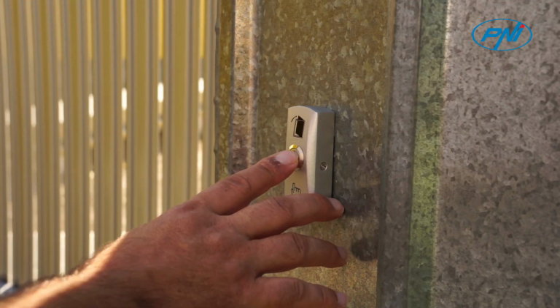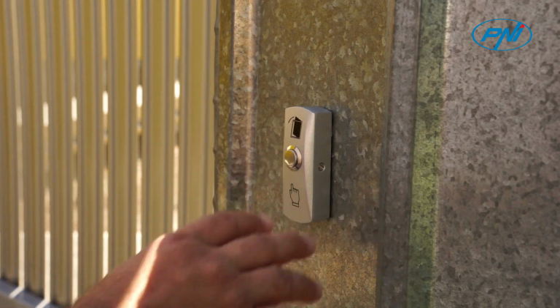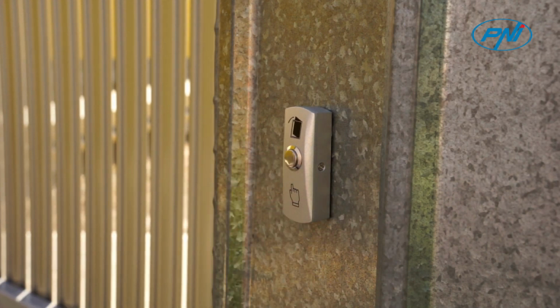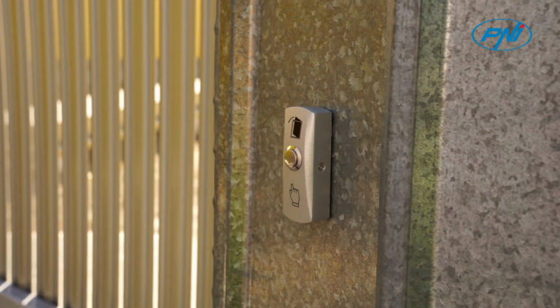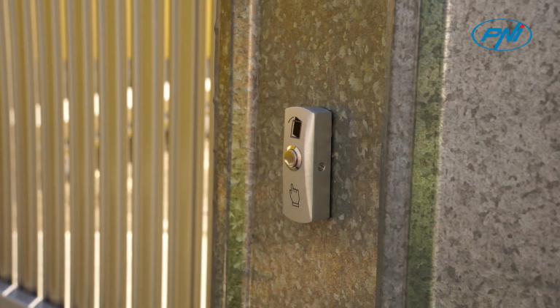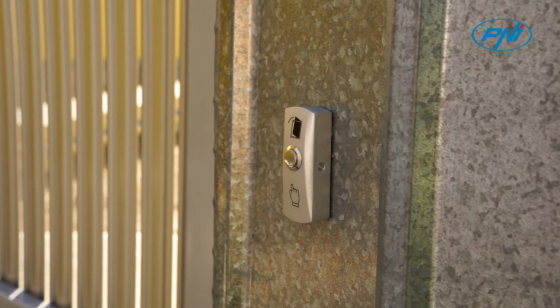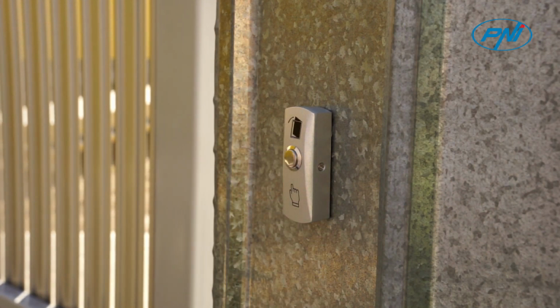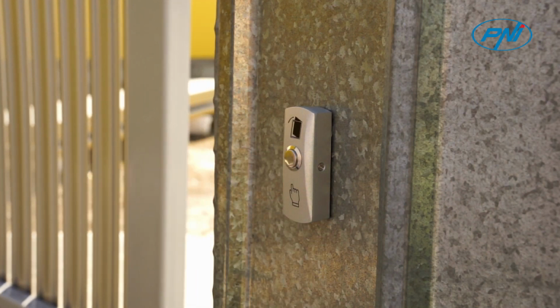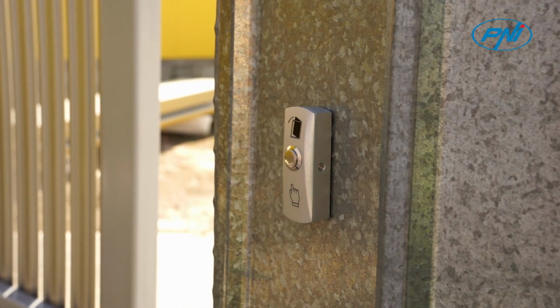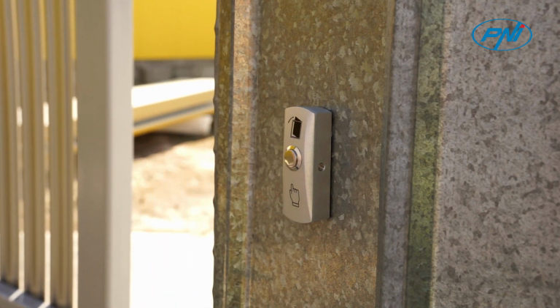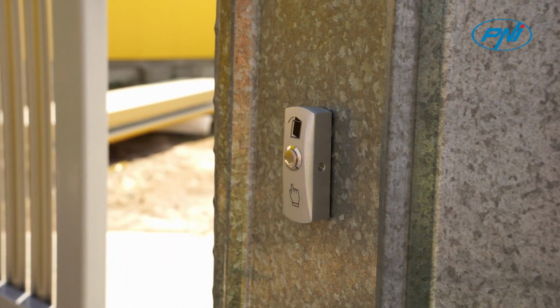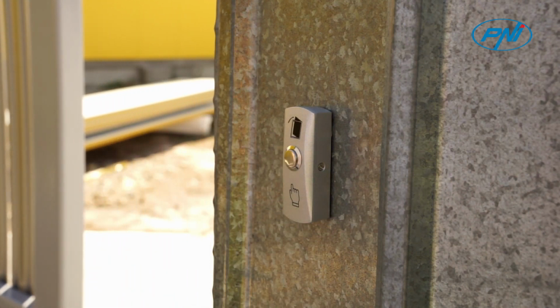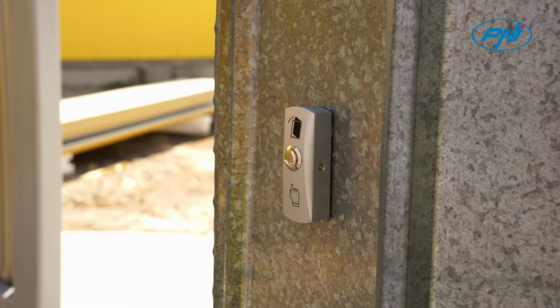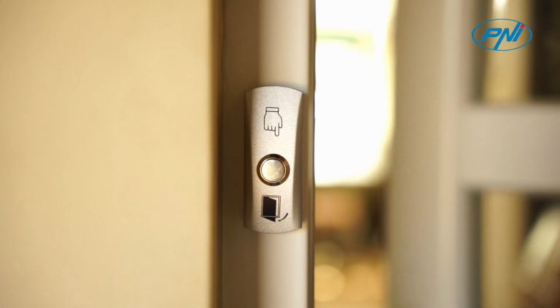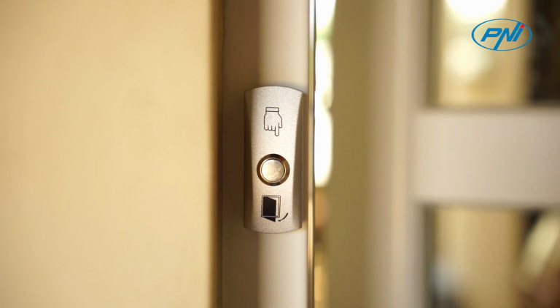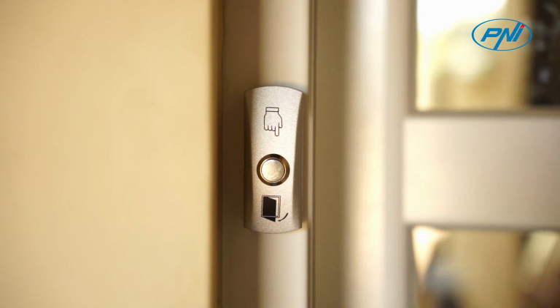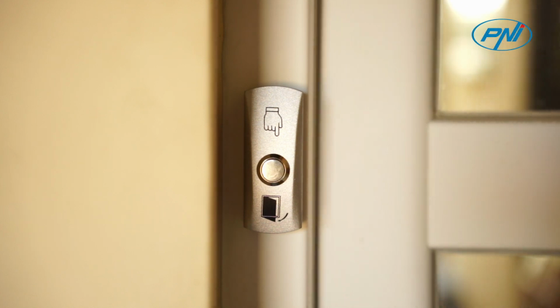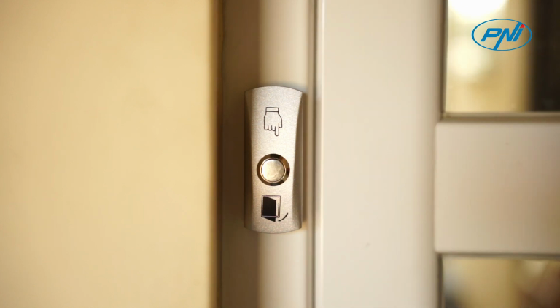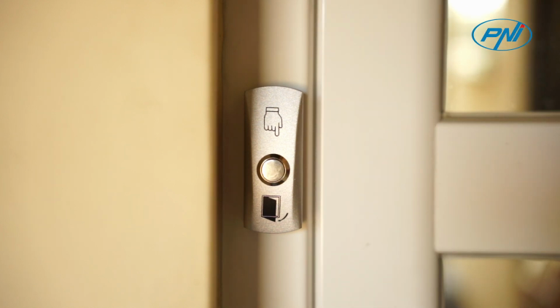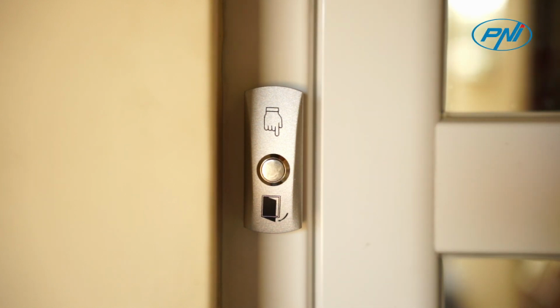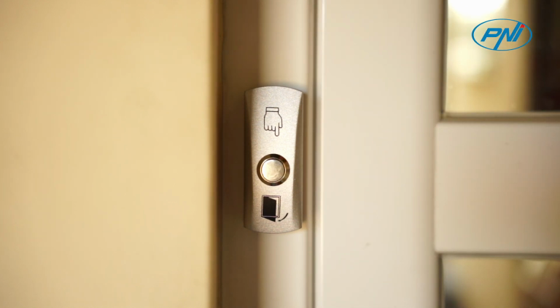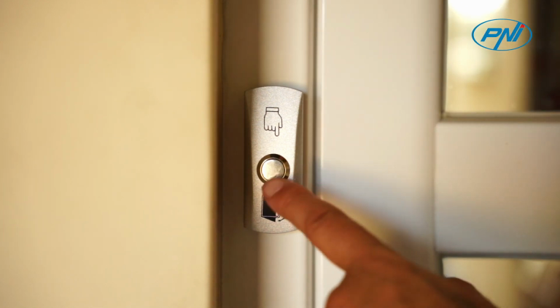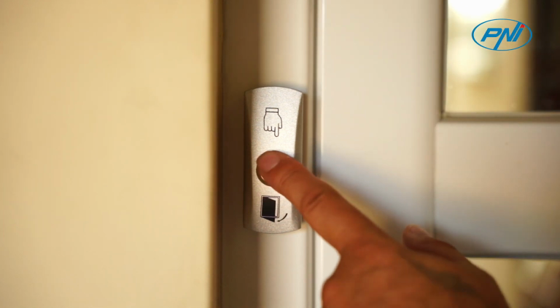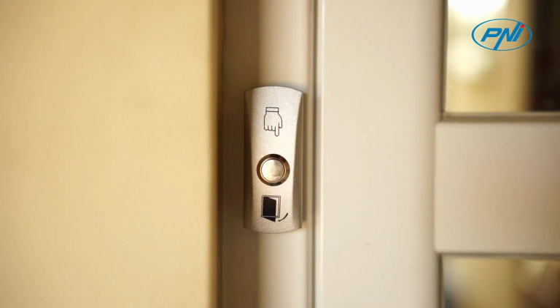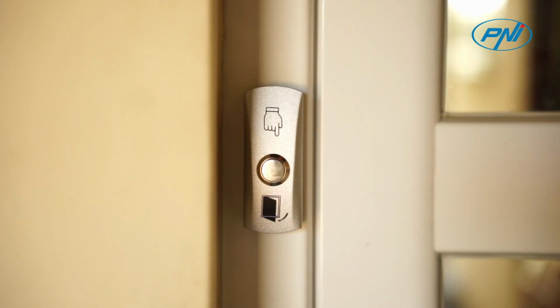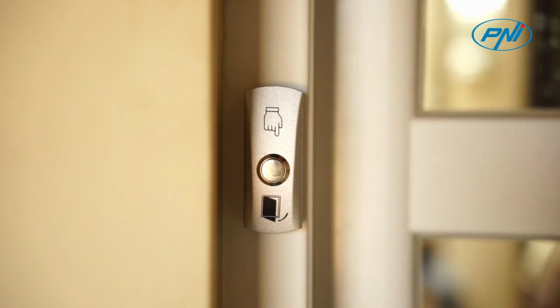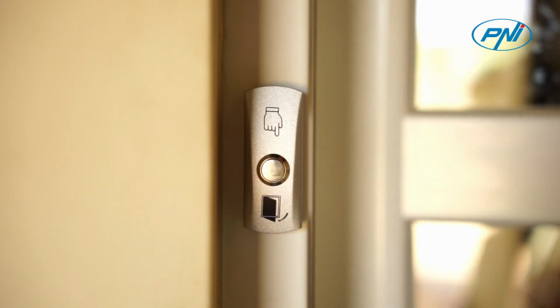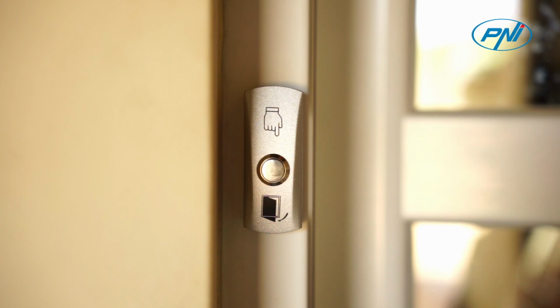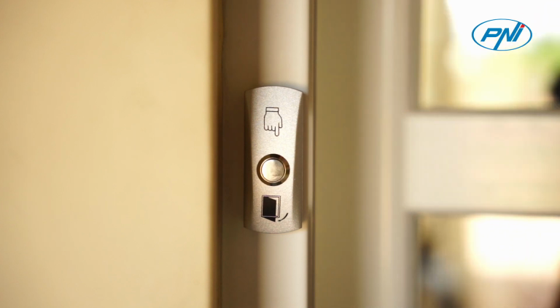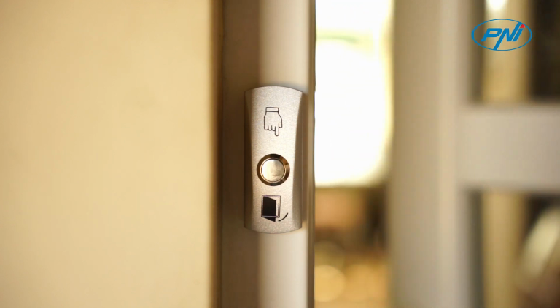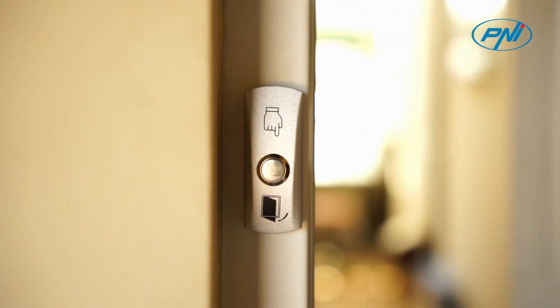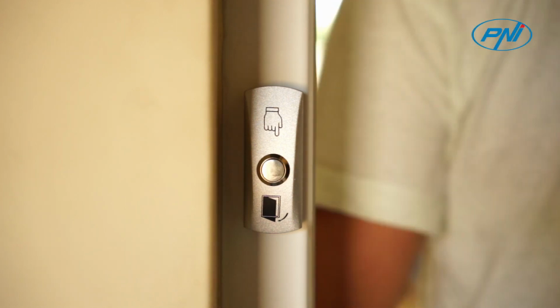The PNI PB410 is the perfect choice for access control. The door unlock button can be installed on or near the door. The relay returns to its original state after the finger is removed from the button.